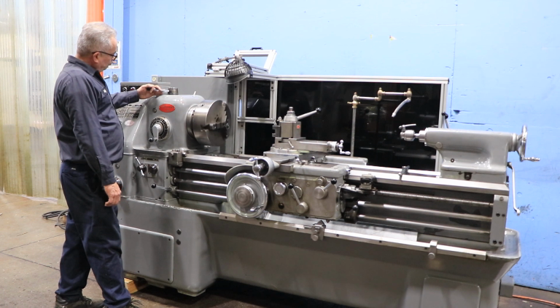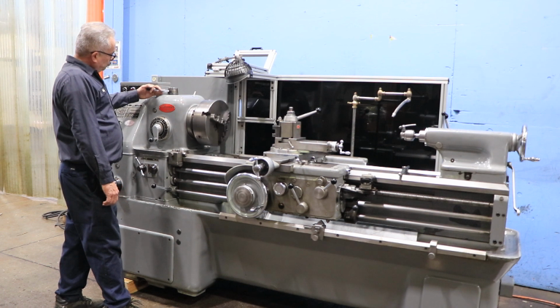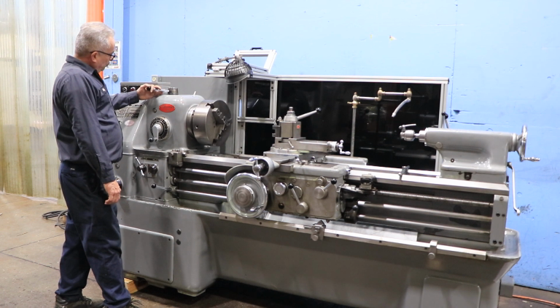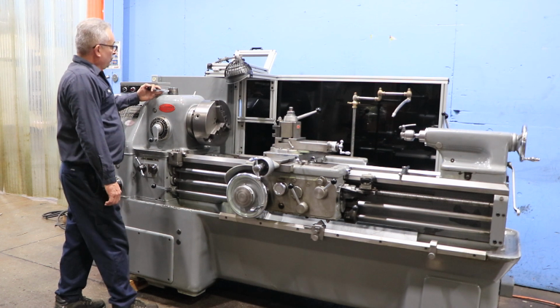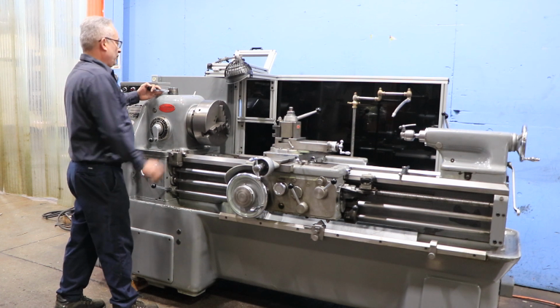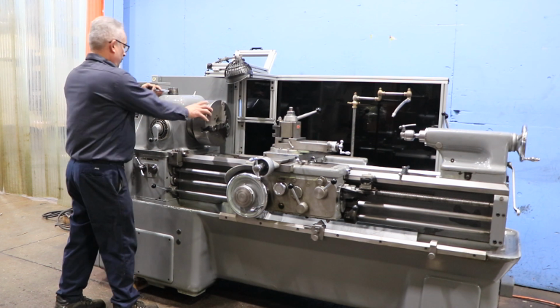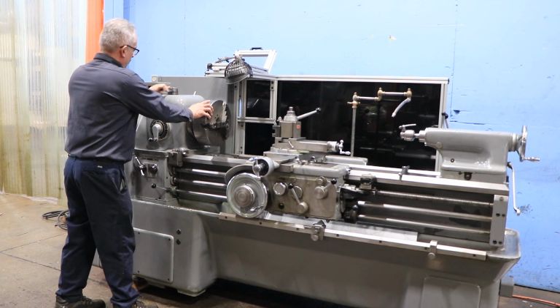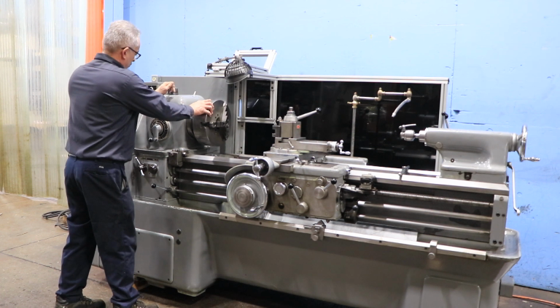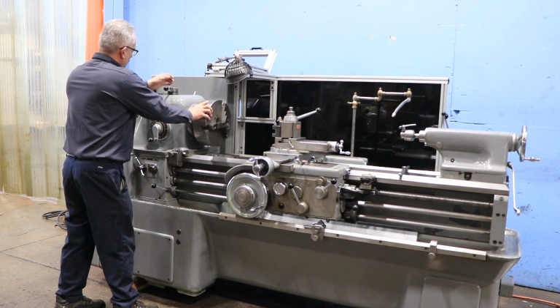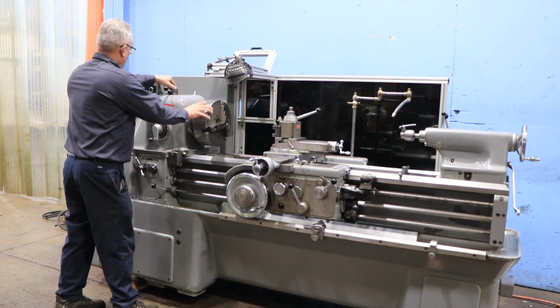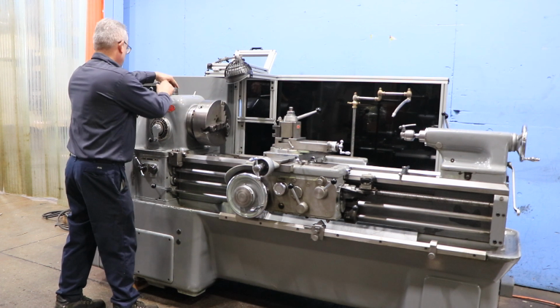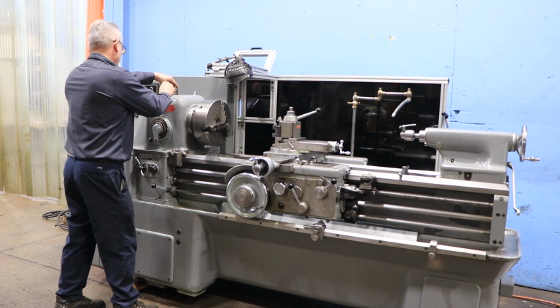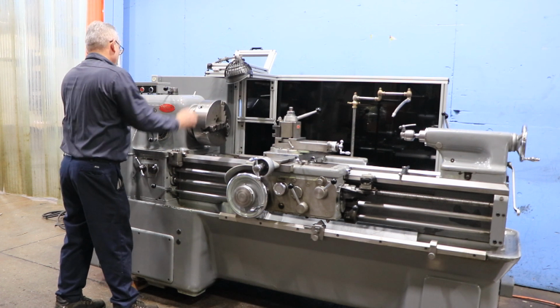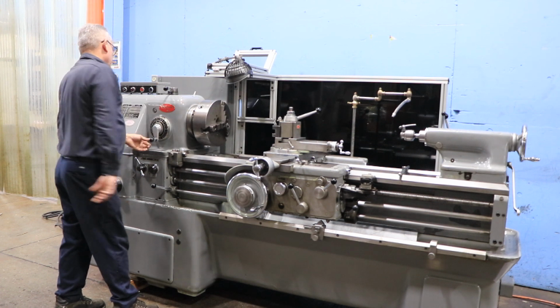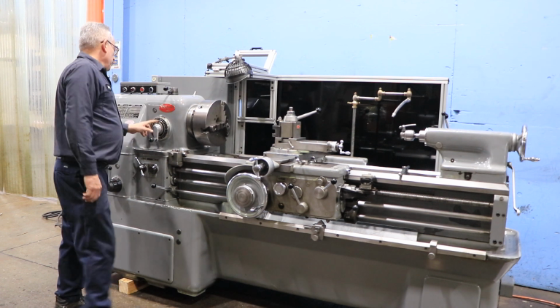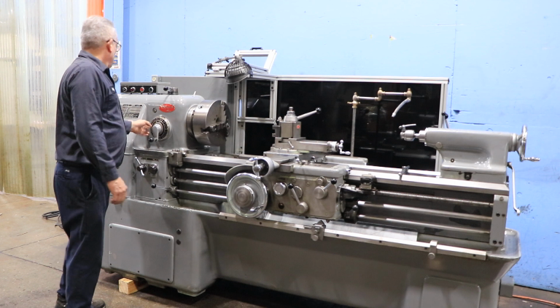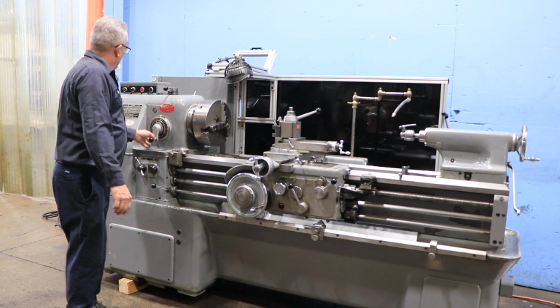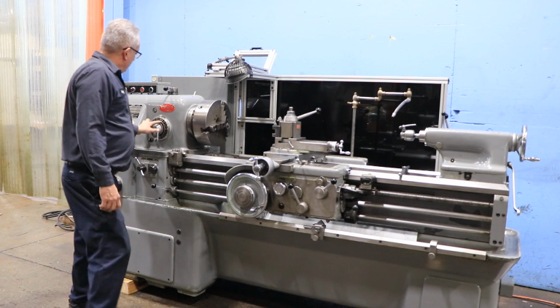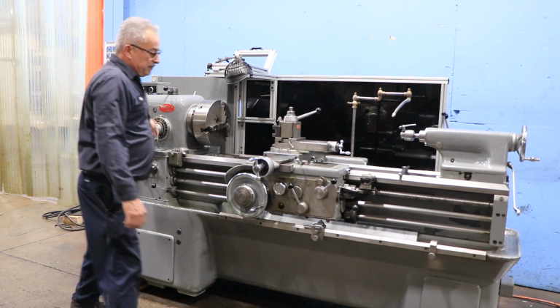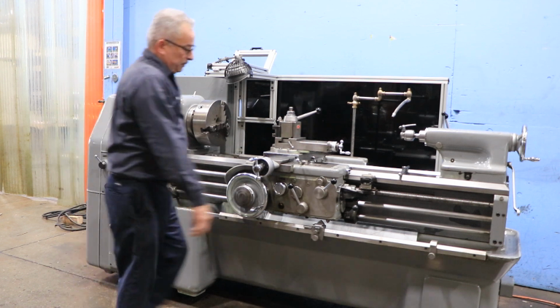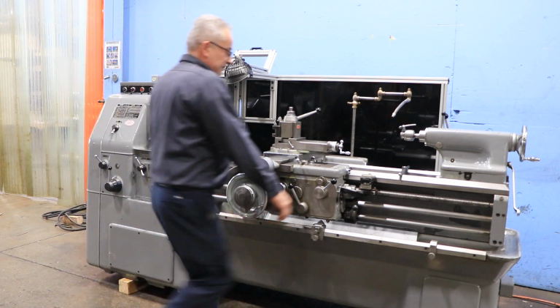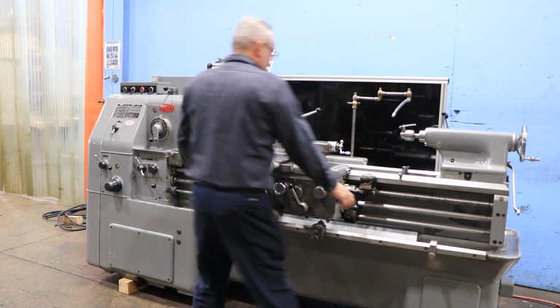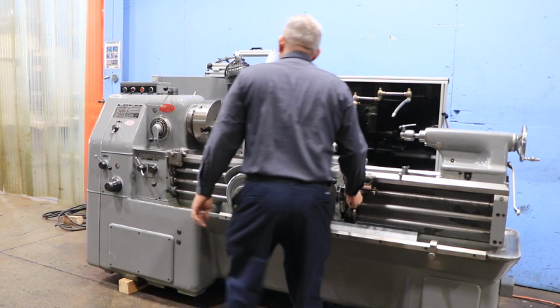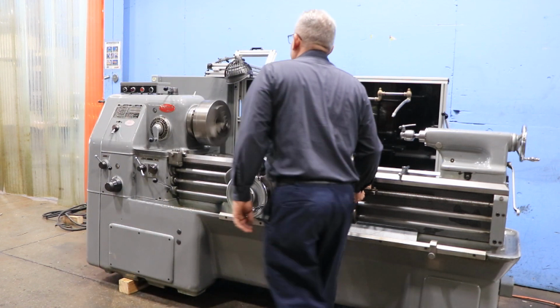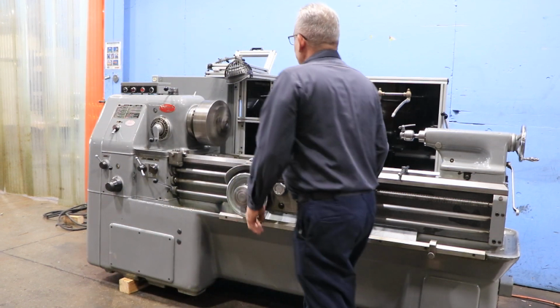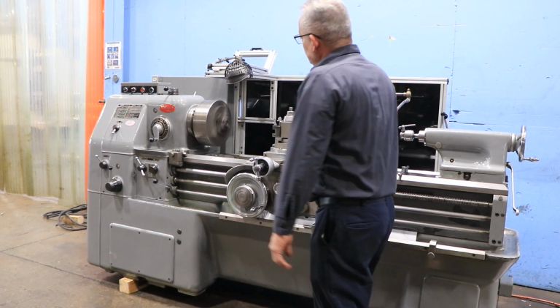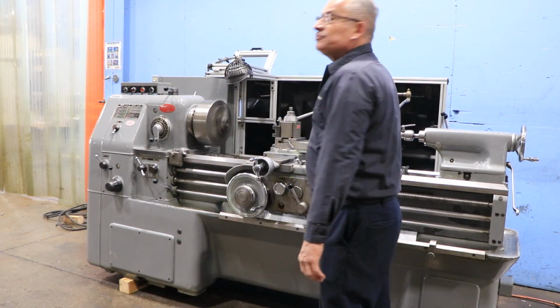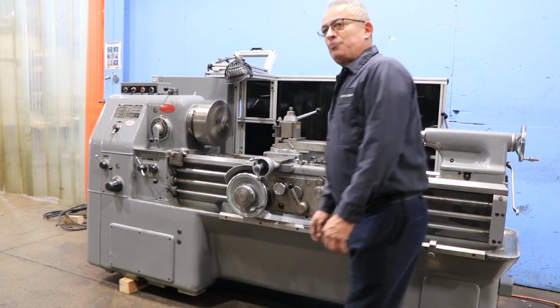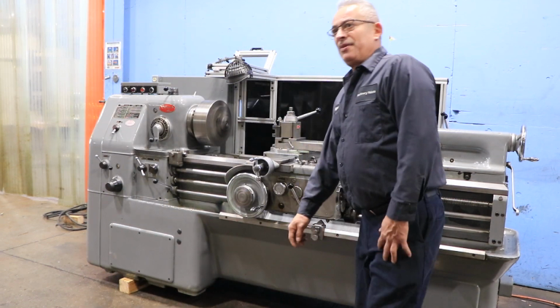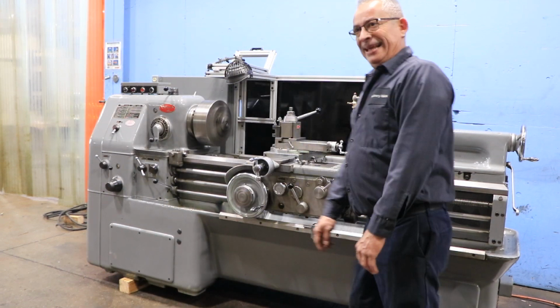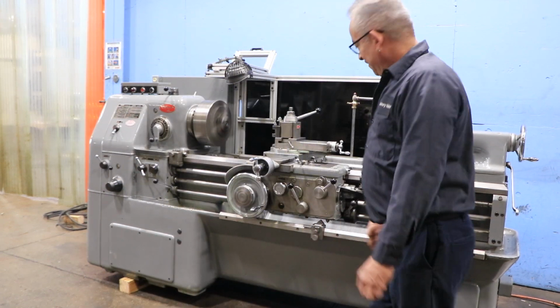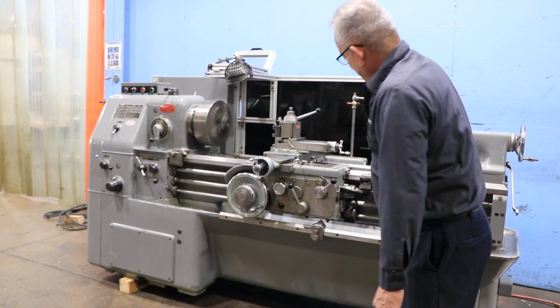He's gonna put it into high range. Super quiet.